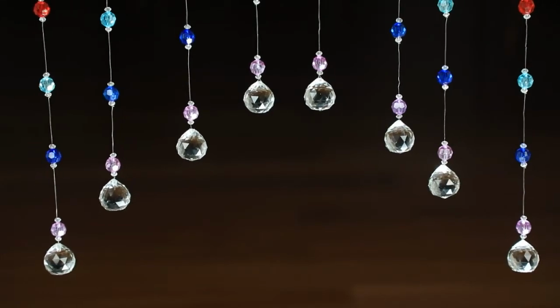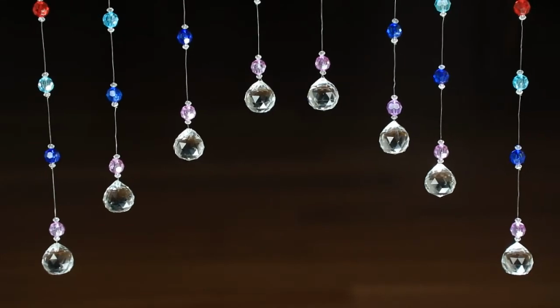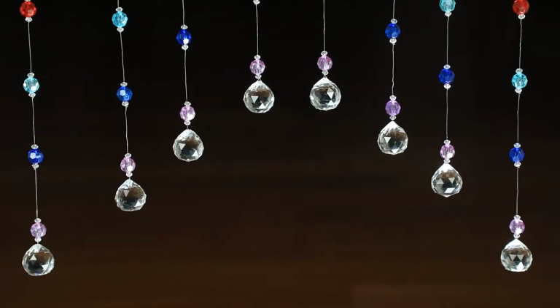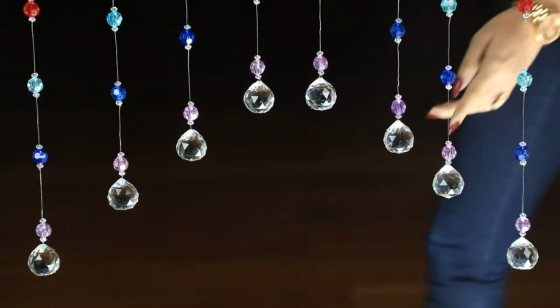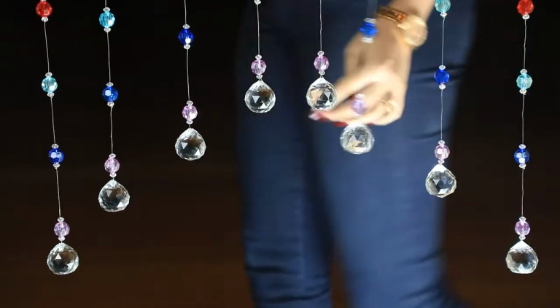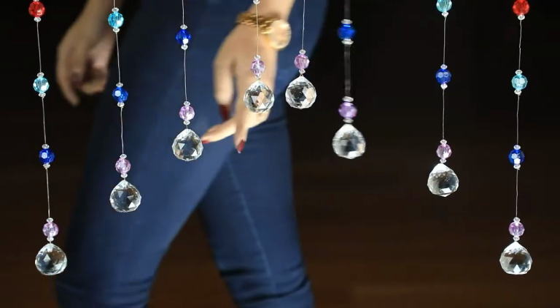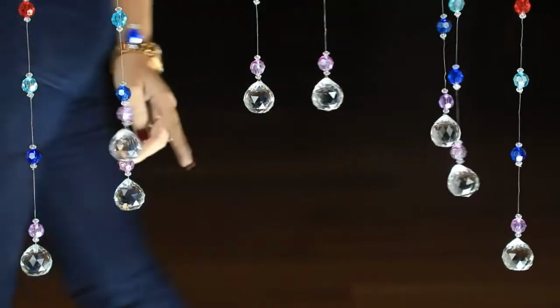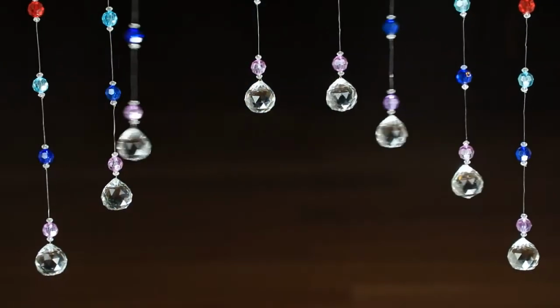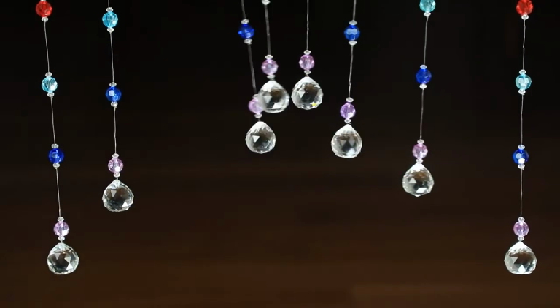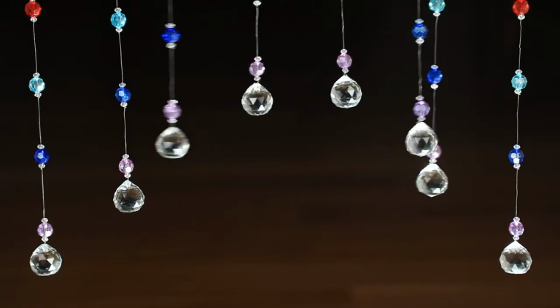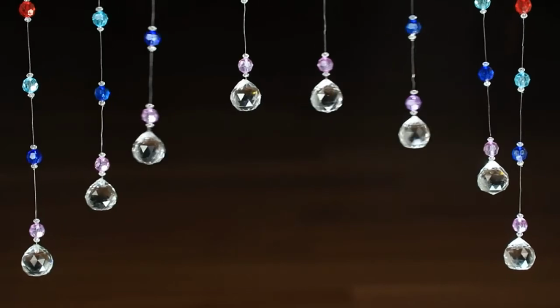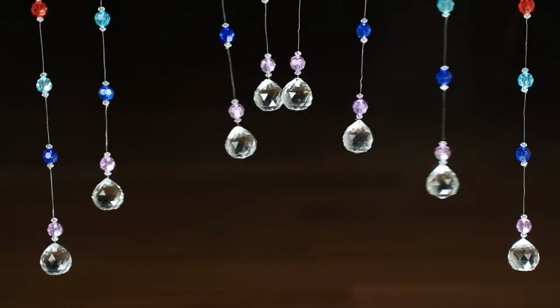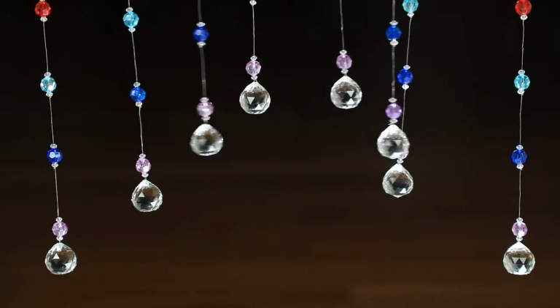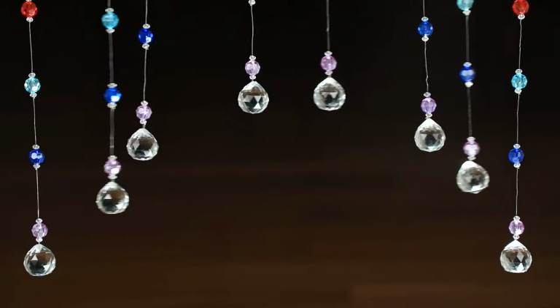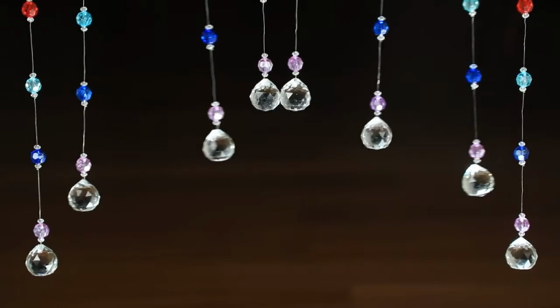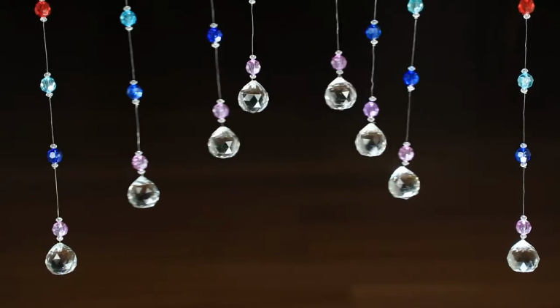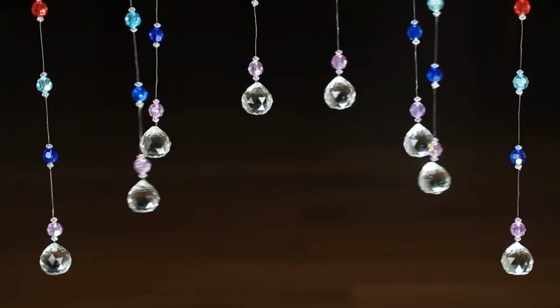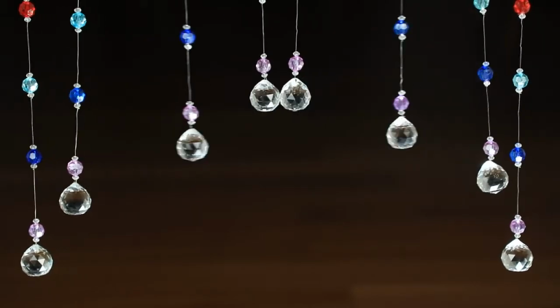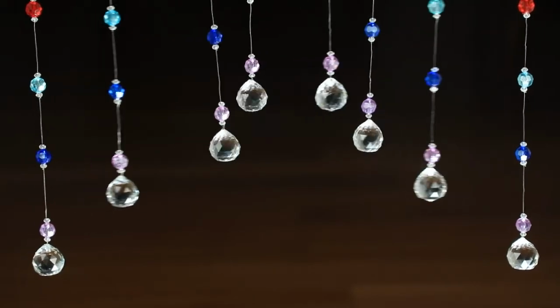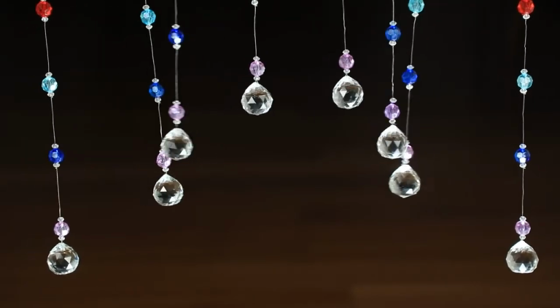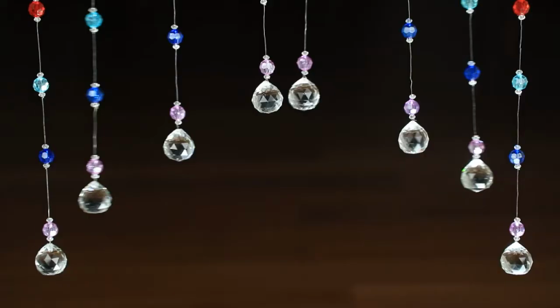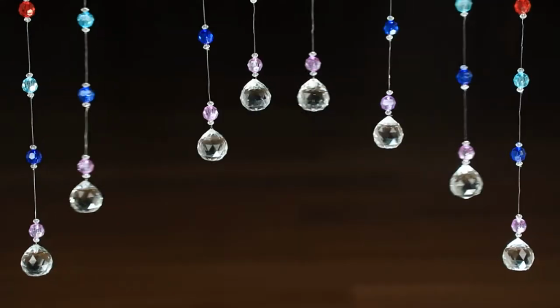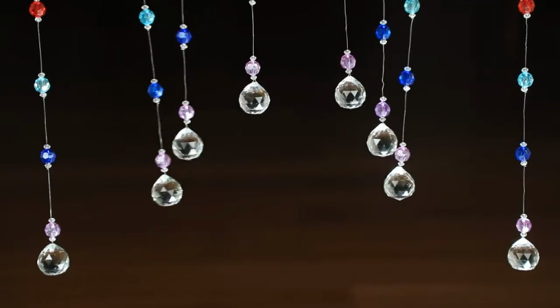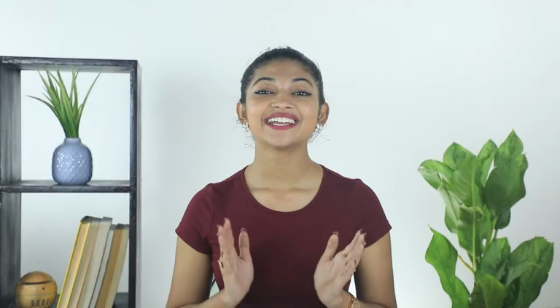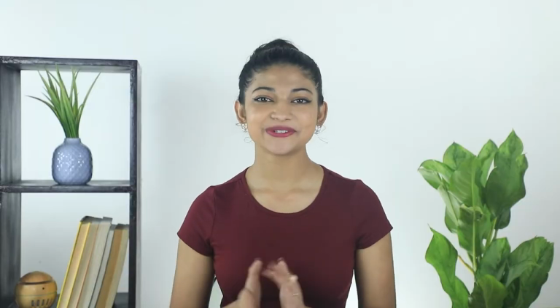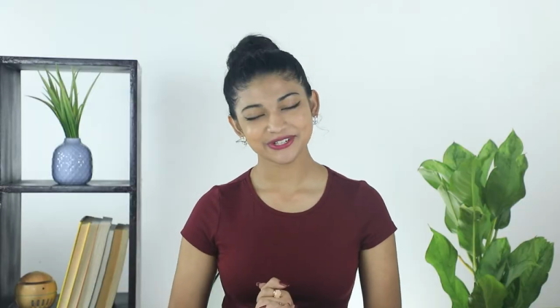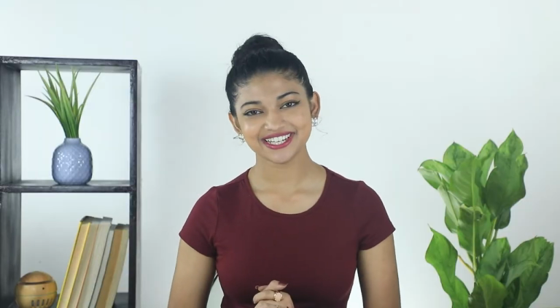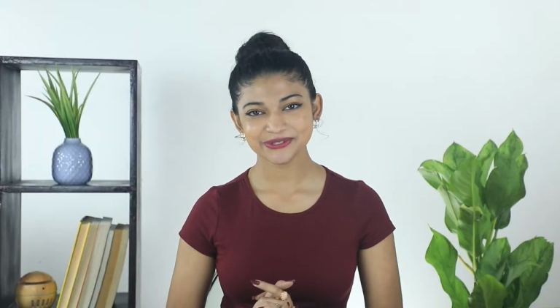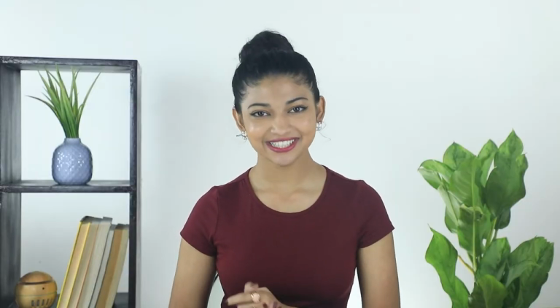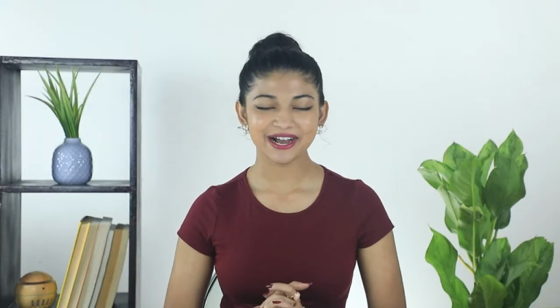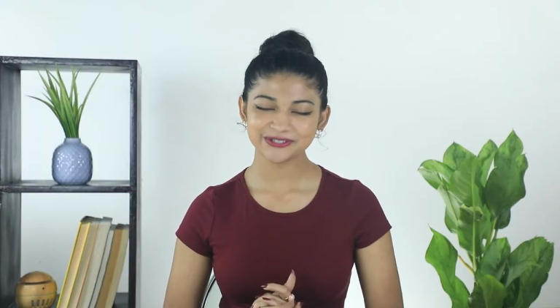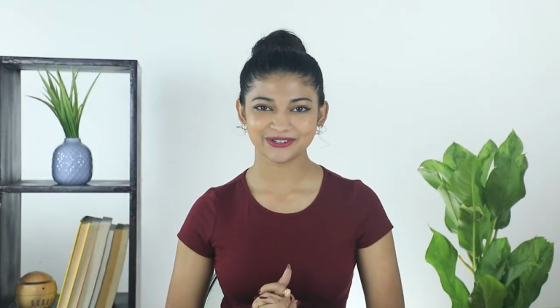If you're worried about how you assemble everything and put it up, let me assure you it won't be a problem at all. The strings come with numbers on them — all you have to do is arrange them in order. Get used to wanting to stay indoors all the time after you install it!